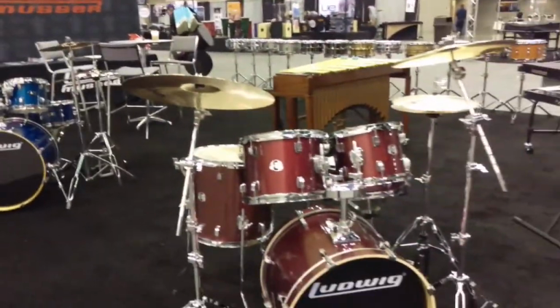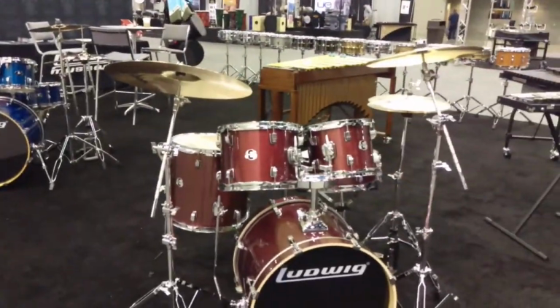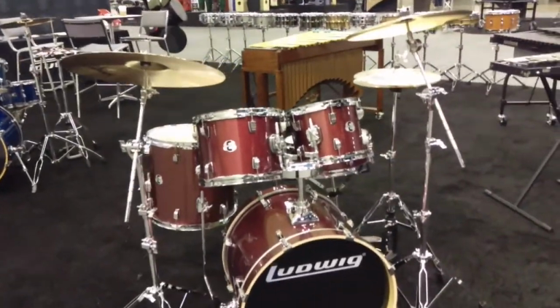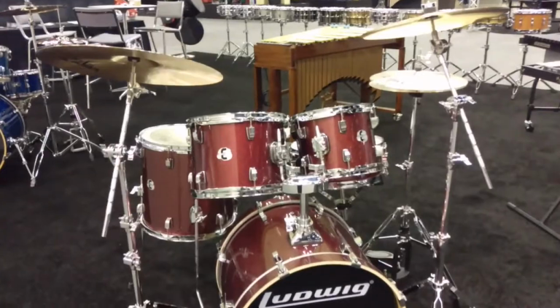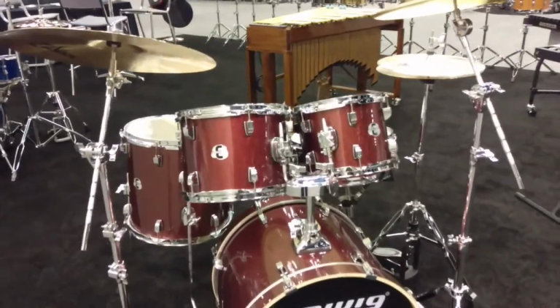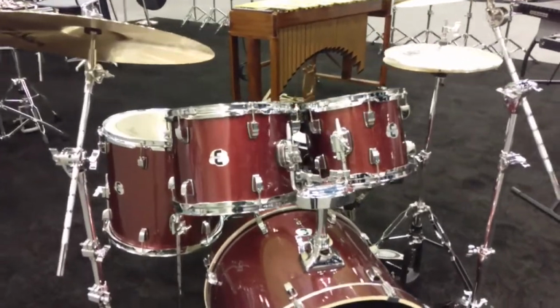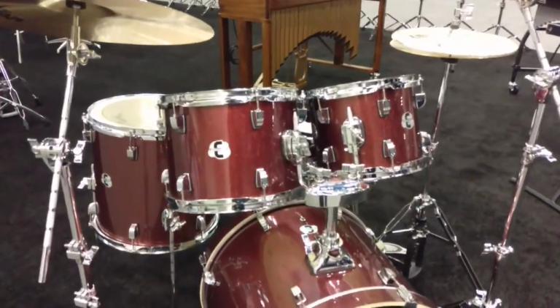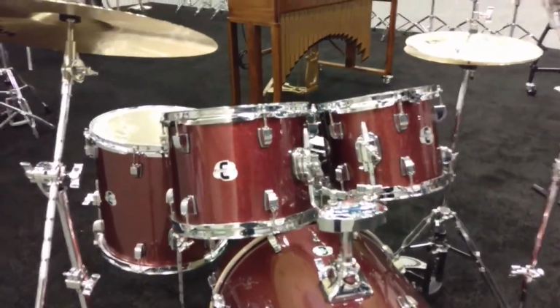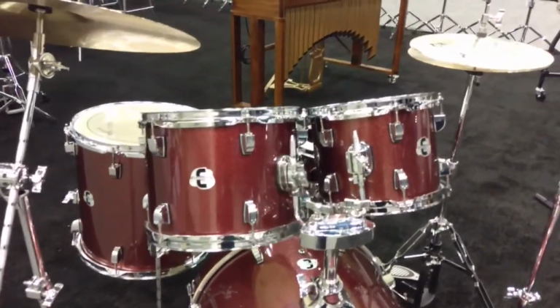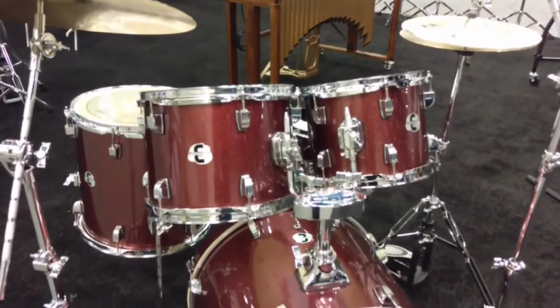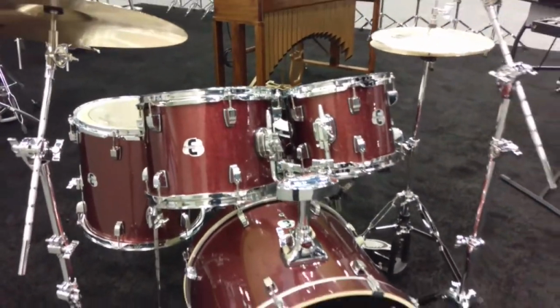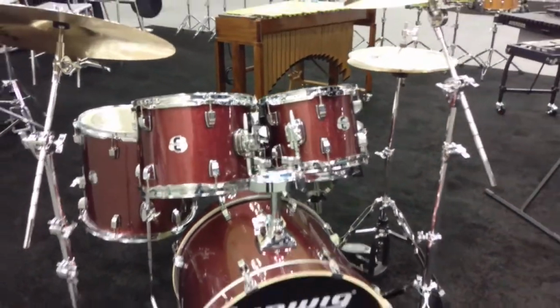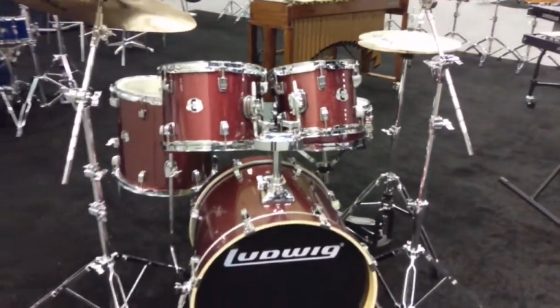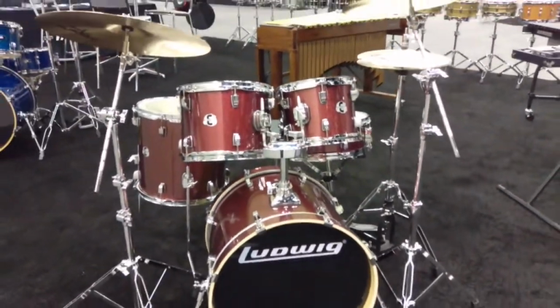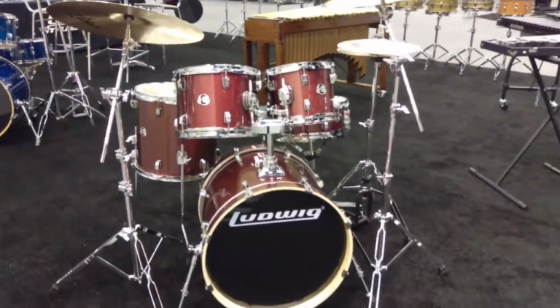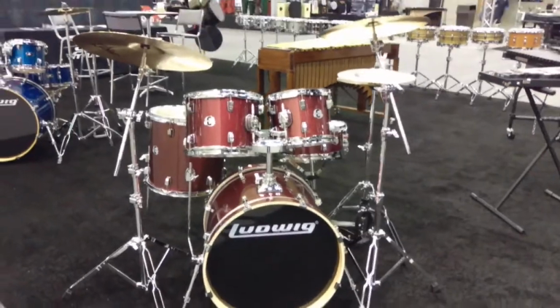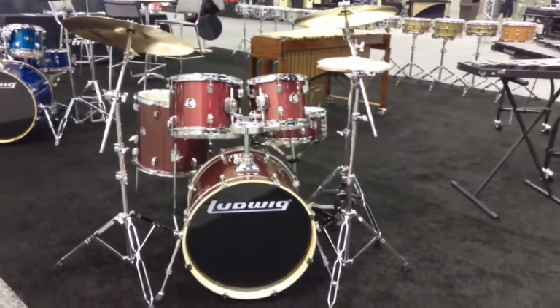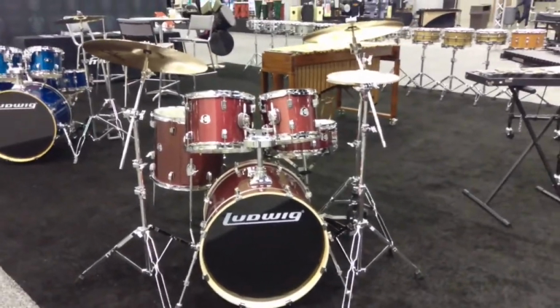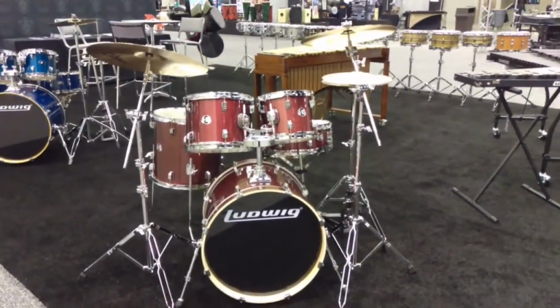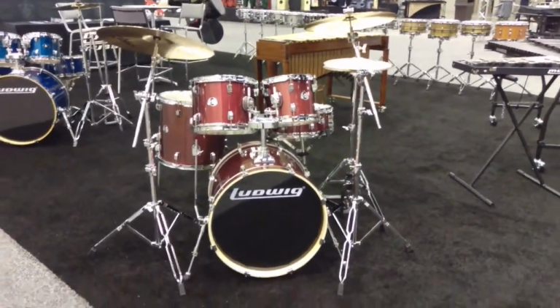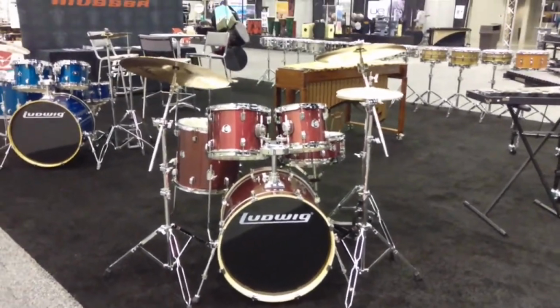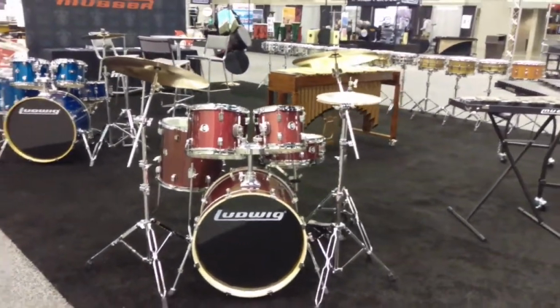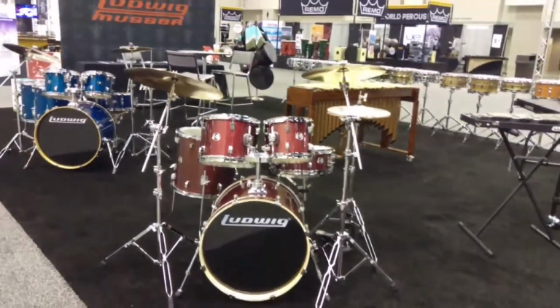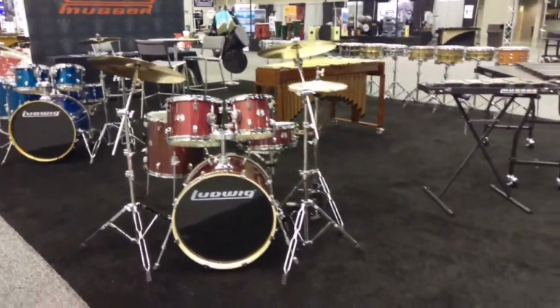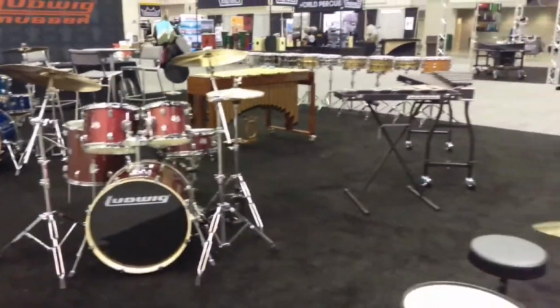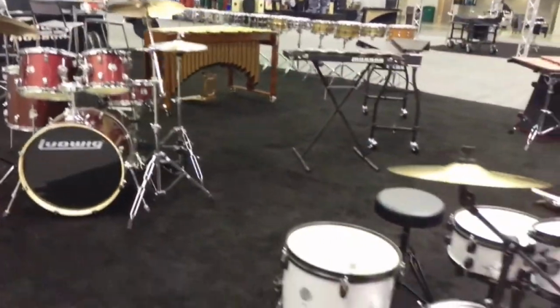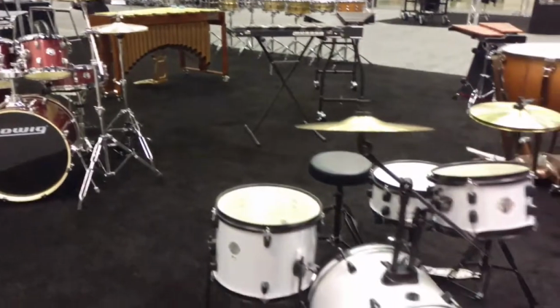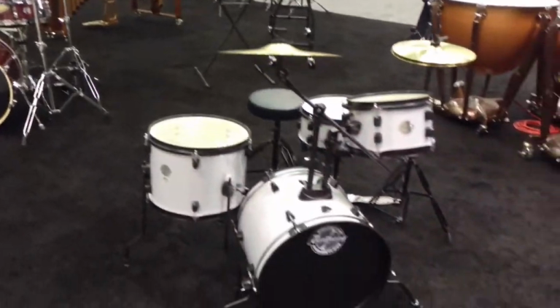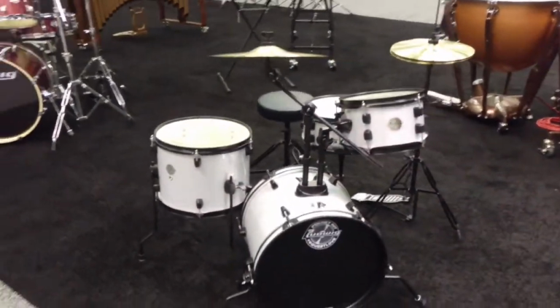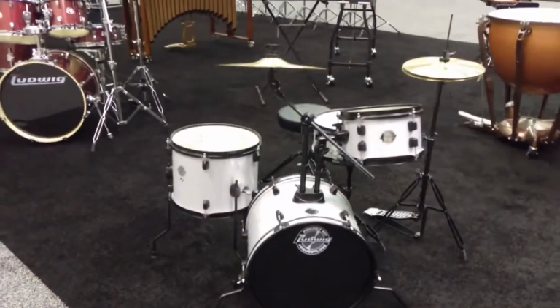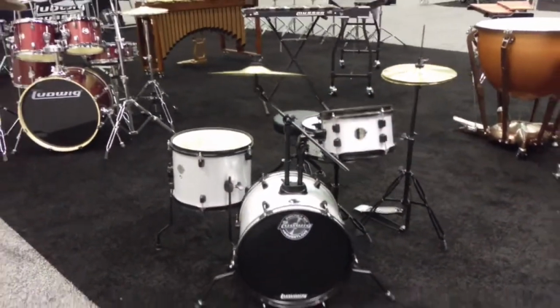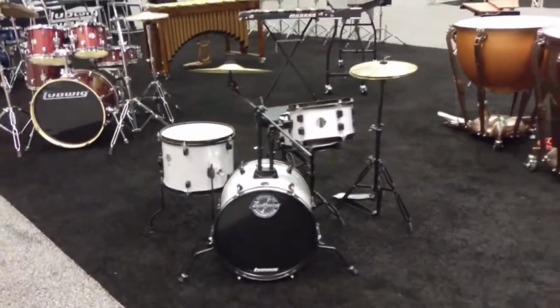Here is our Element Evolution outfit, which this one is a 20-inch bass with 10, 12, and 14-inch toms in red sparkle. And then of course the popular pocket kit, which you see here.